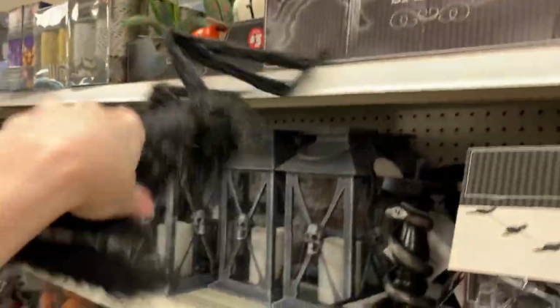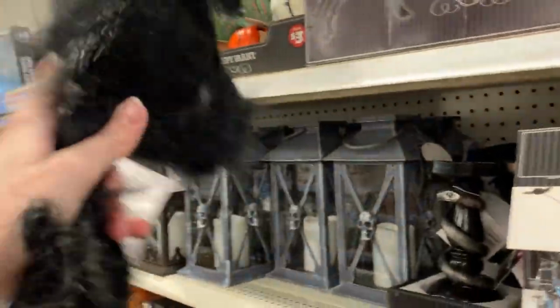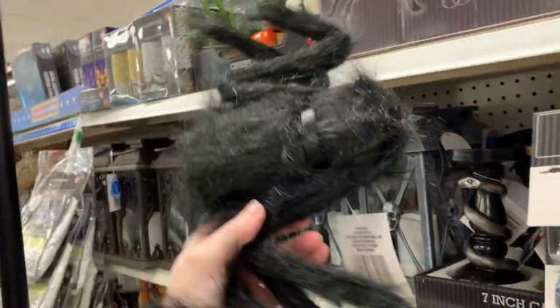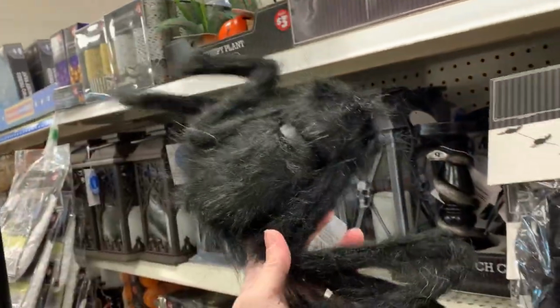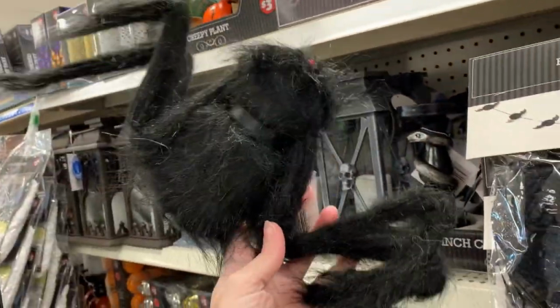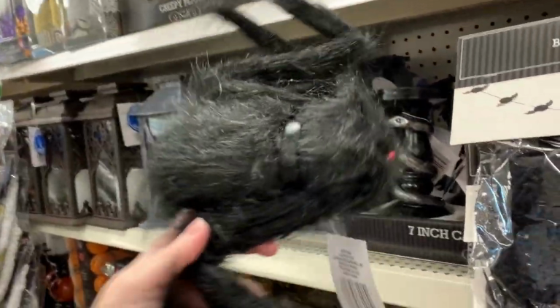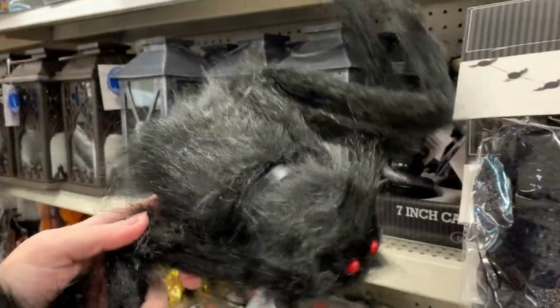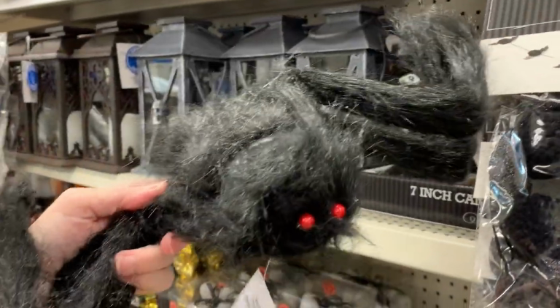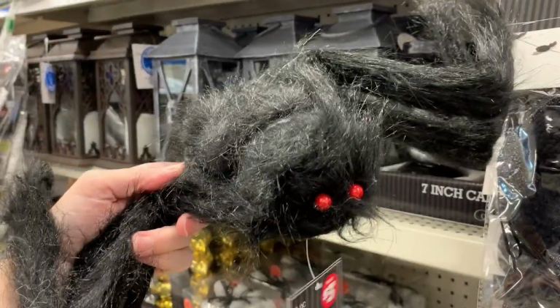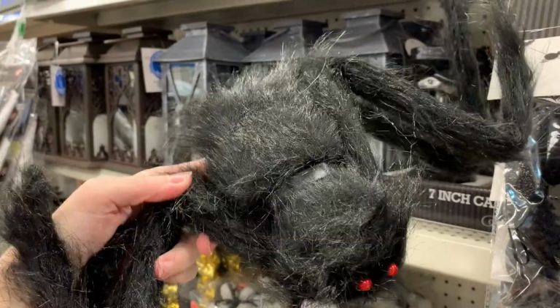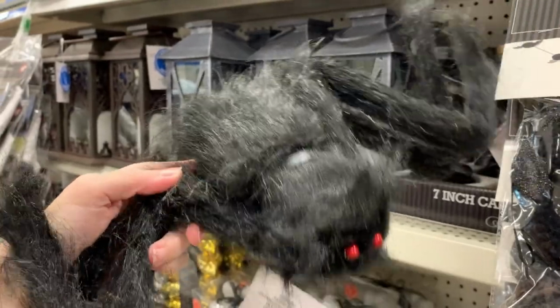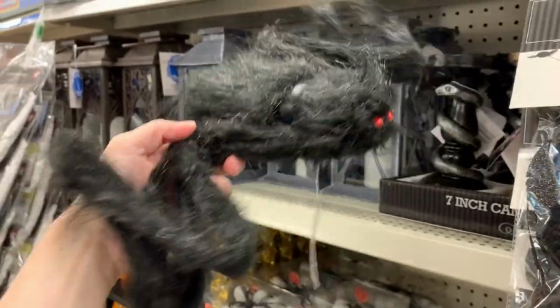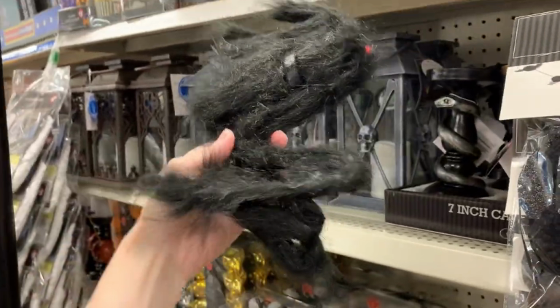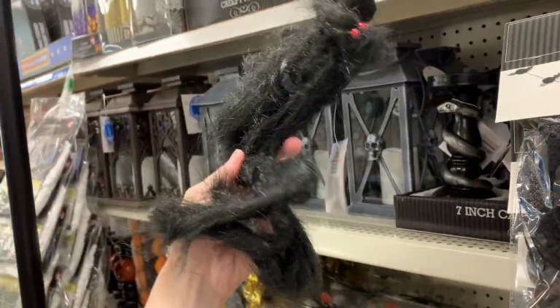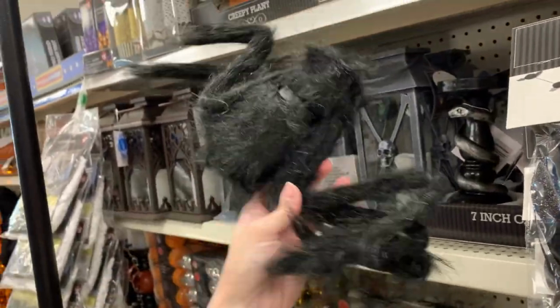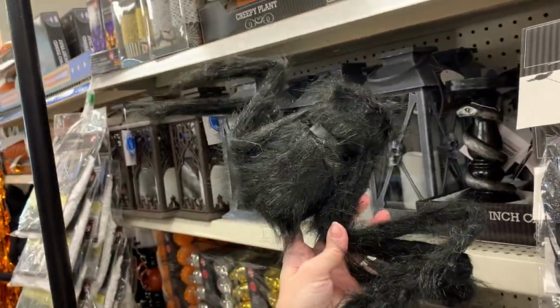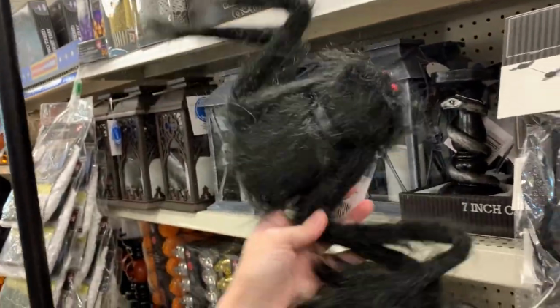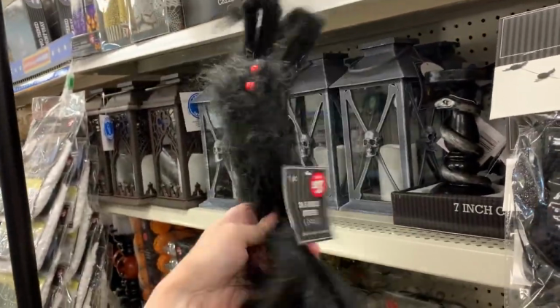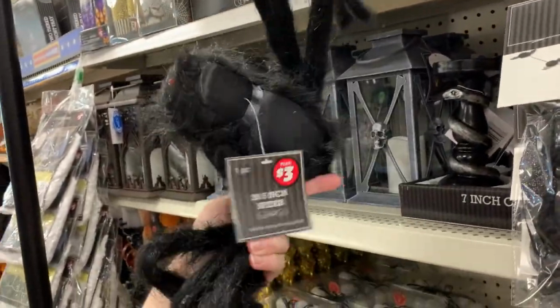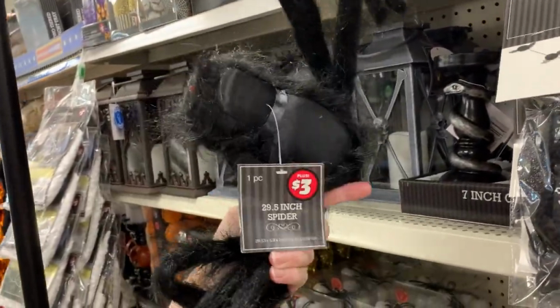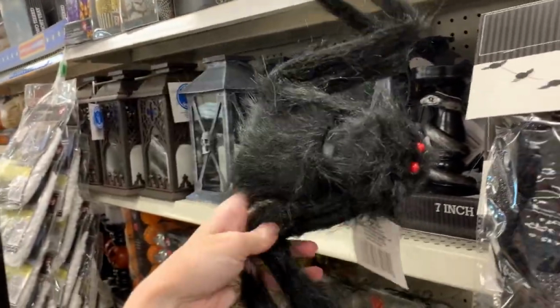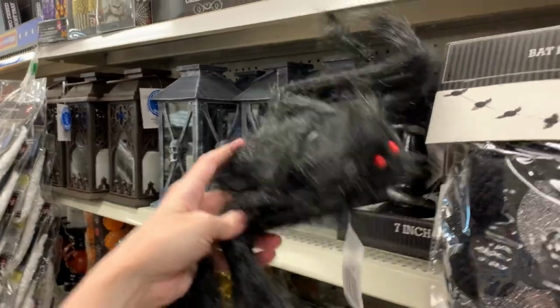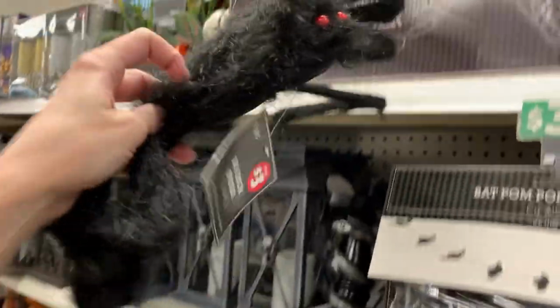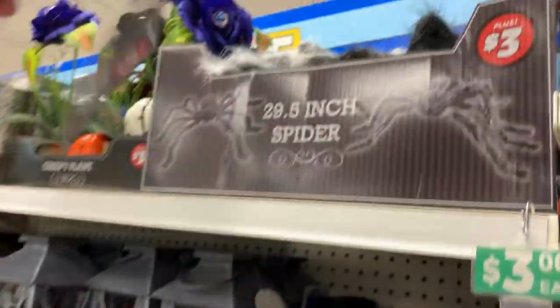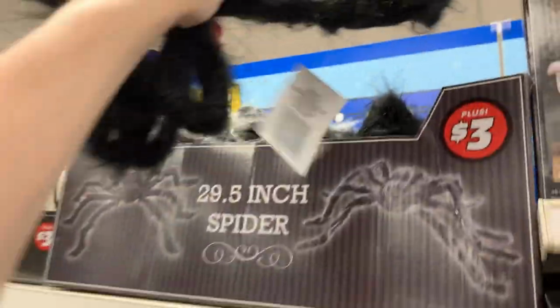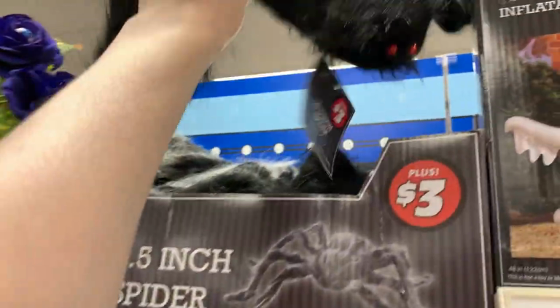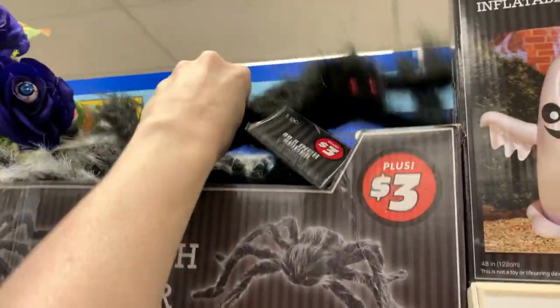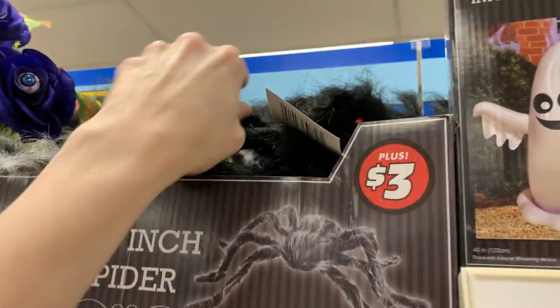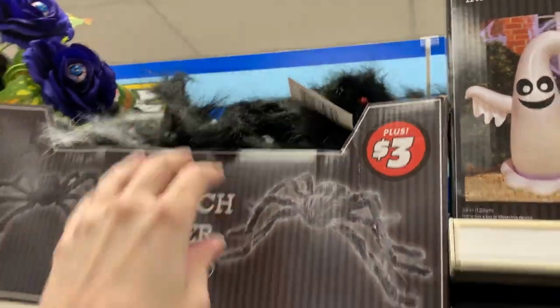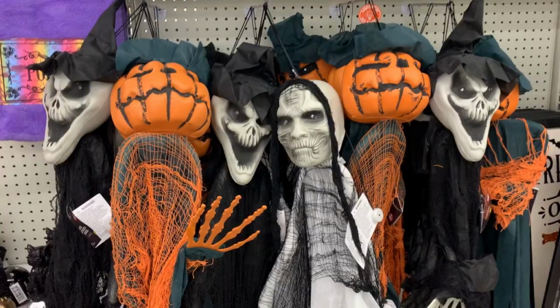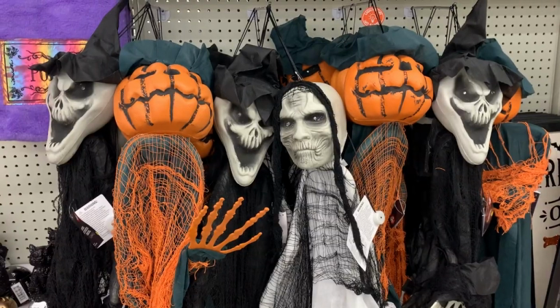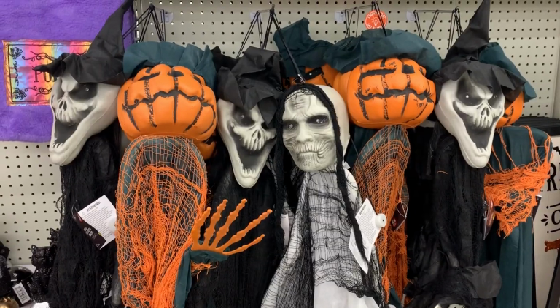This is a nice inexpensive but high-impact kind of decoration — it's a very big, creepy-looking fuzzy spider. He measures 29½ inches when you pull all the legs out. He's priced at $3.